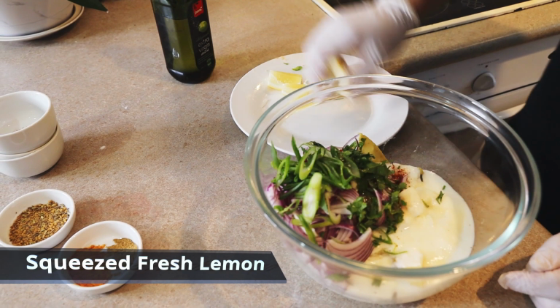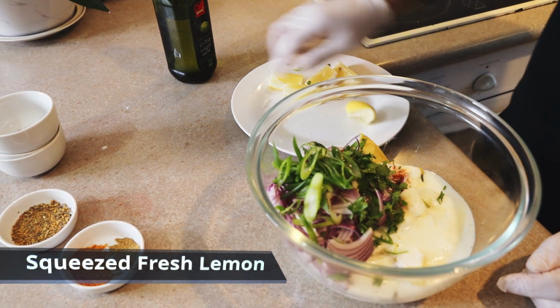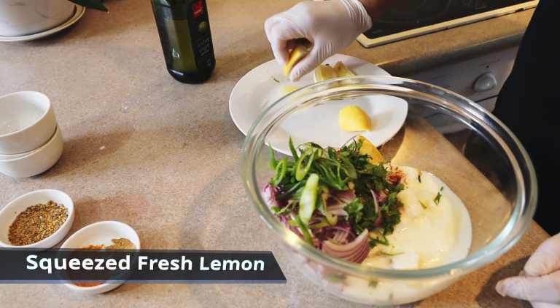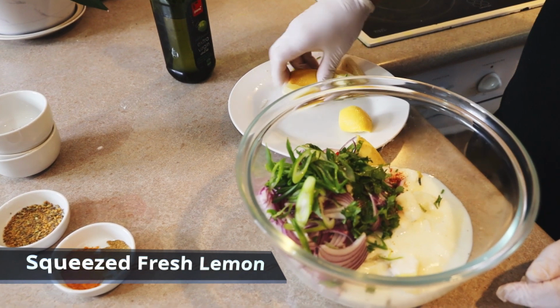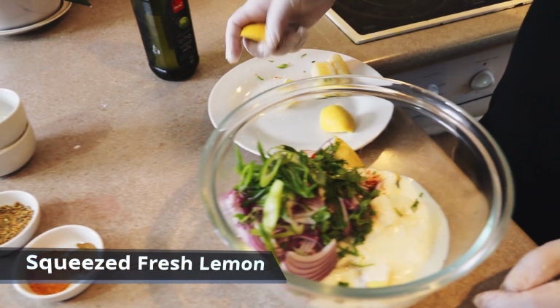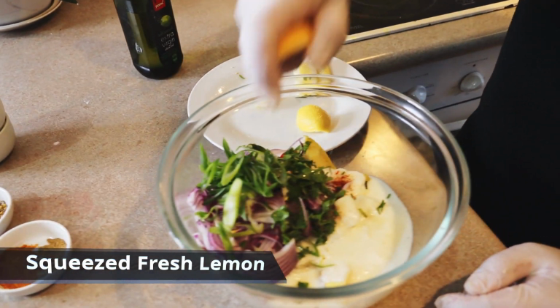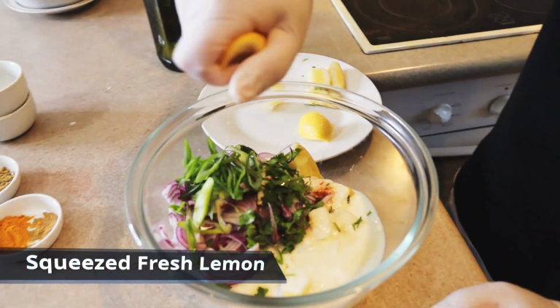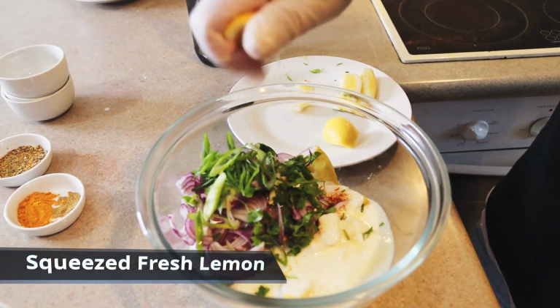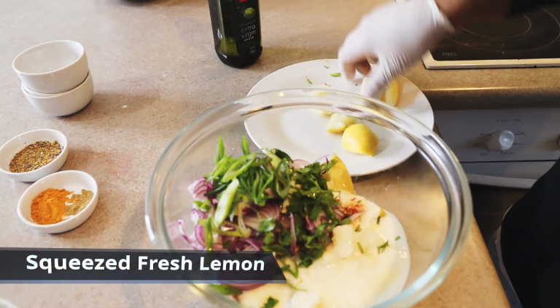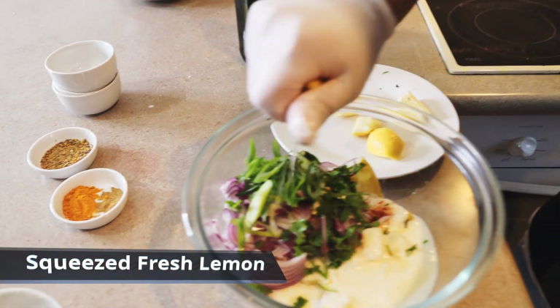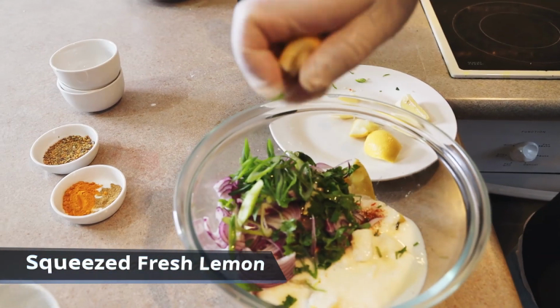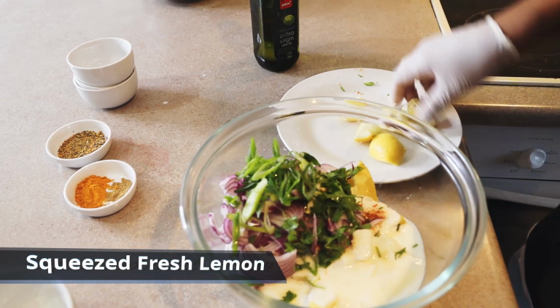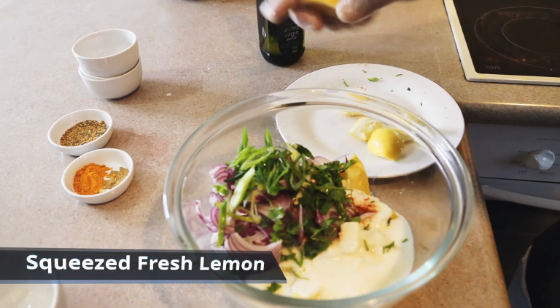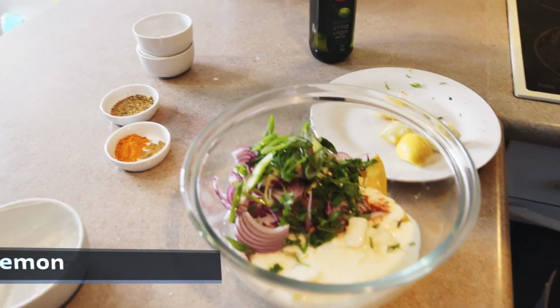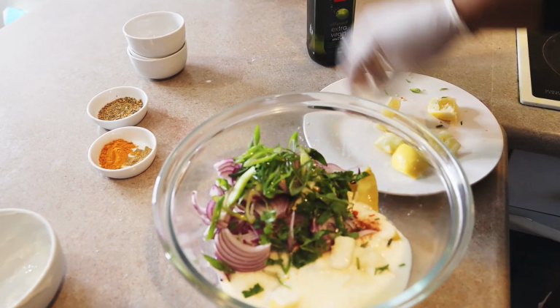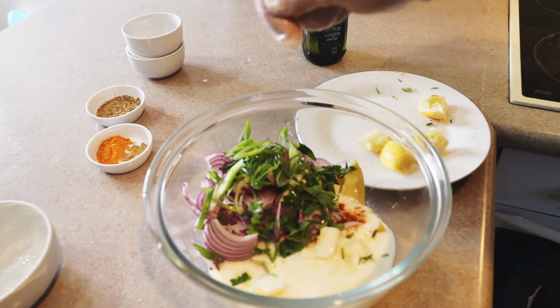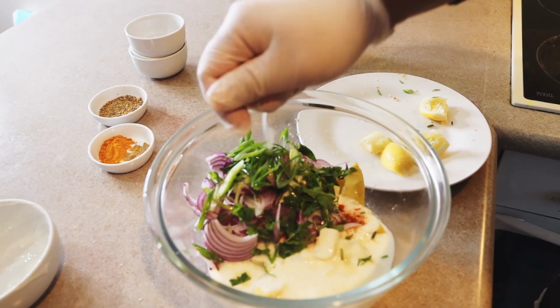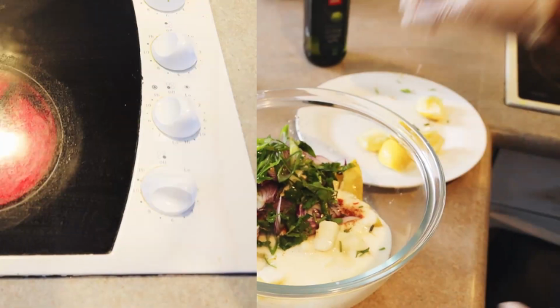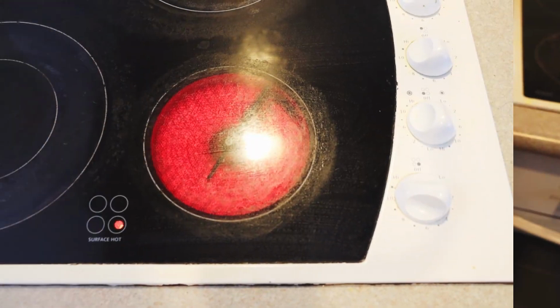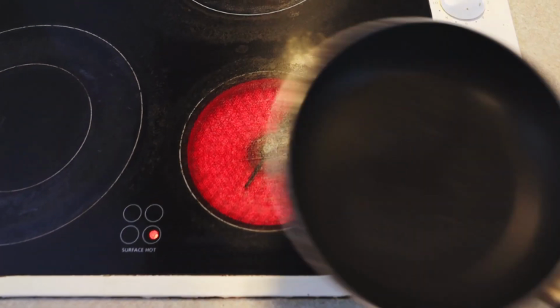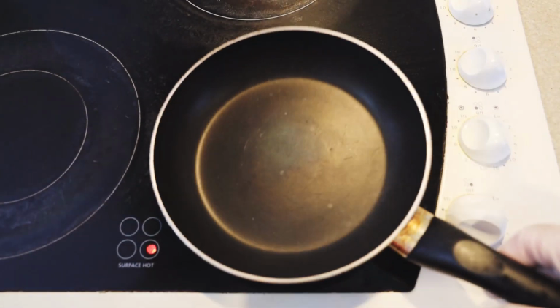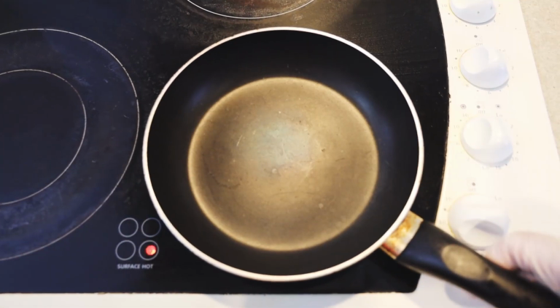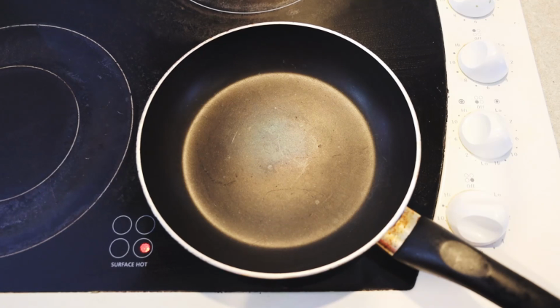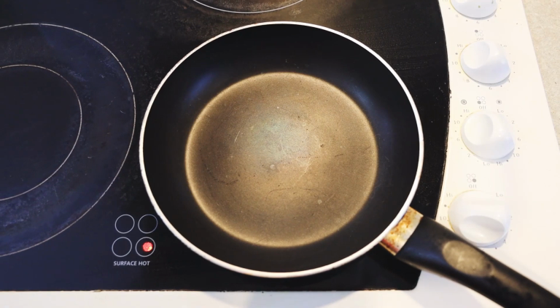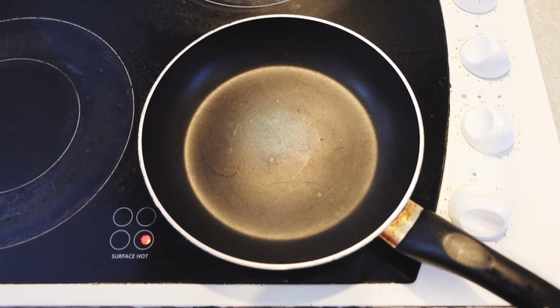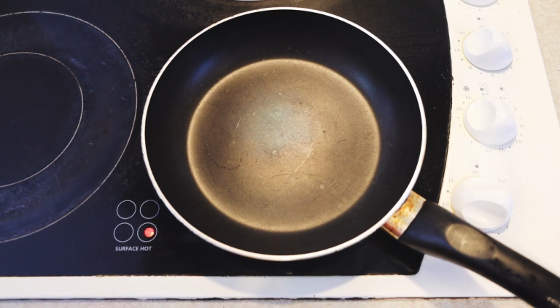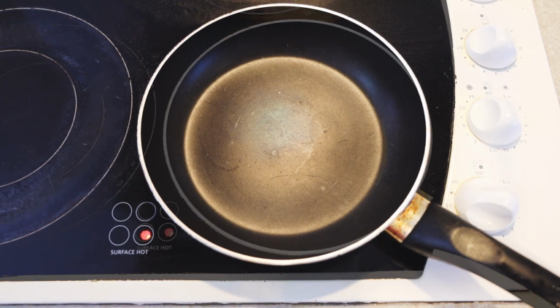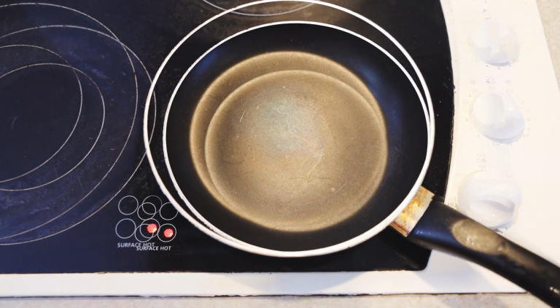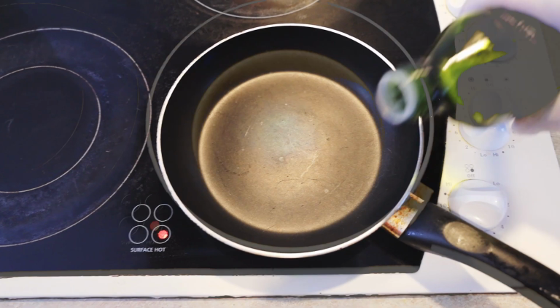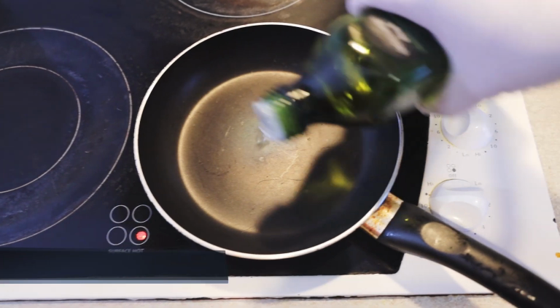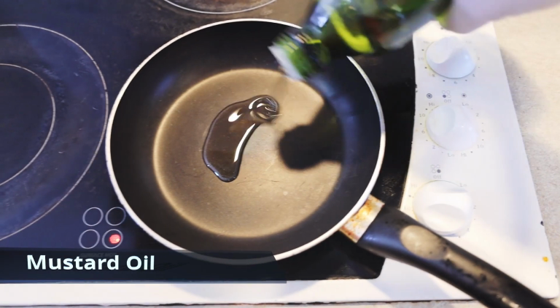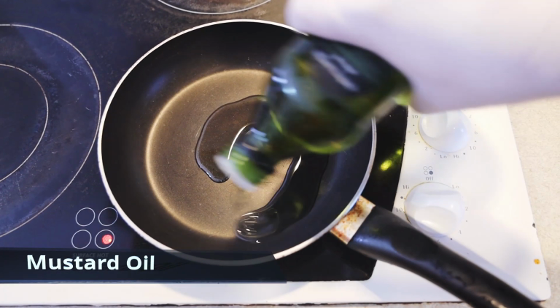We have one whole lemon — we're going to squeeze the lemon juice and put it in the mixture. But it depends on your taste, guys. If you want less tangy and sour flavor, you can add it at the end. Okay, let's heat a pan on a medium flame and add some mustard oil.